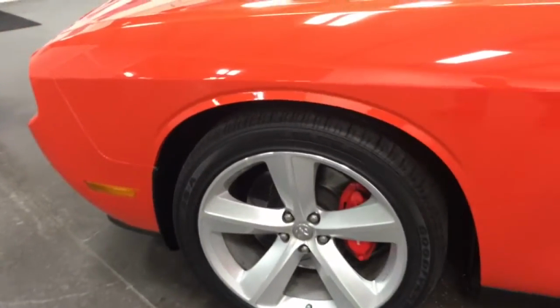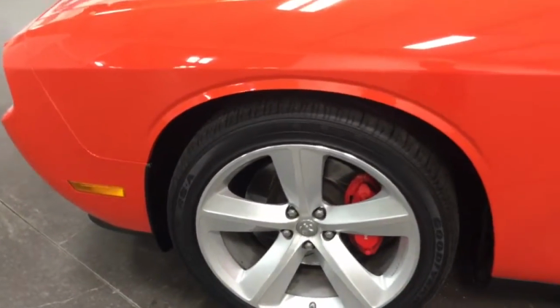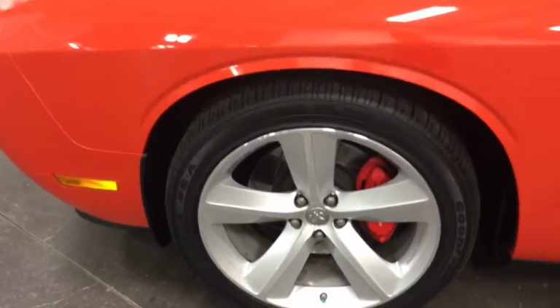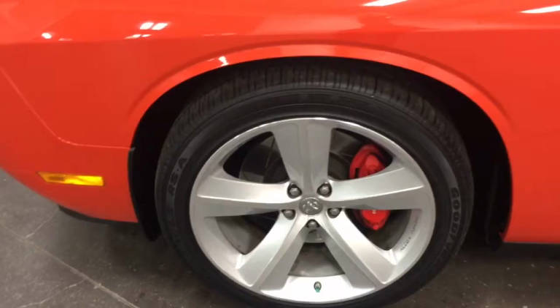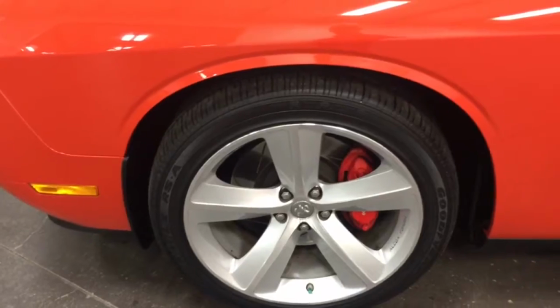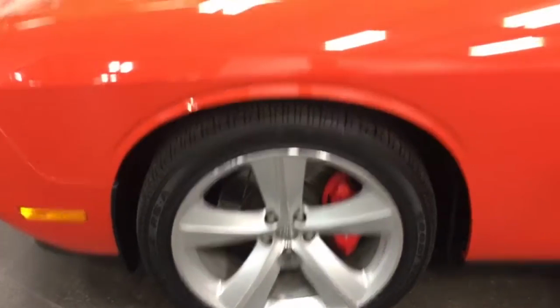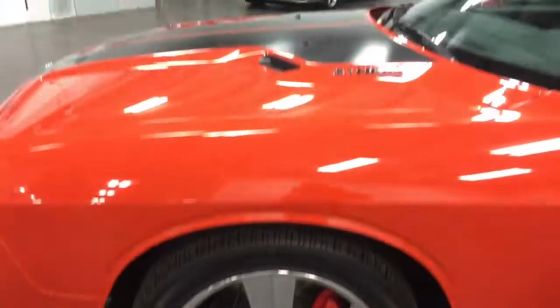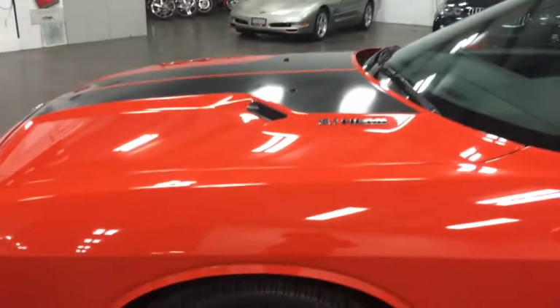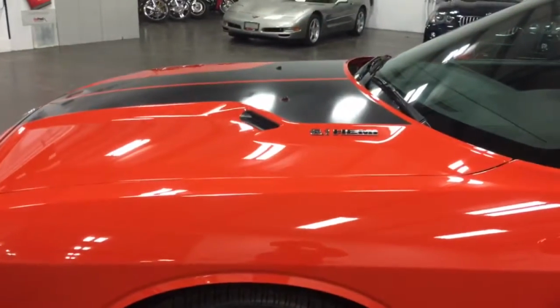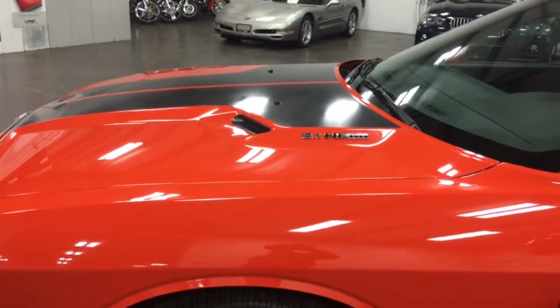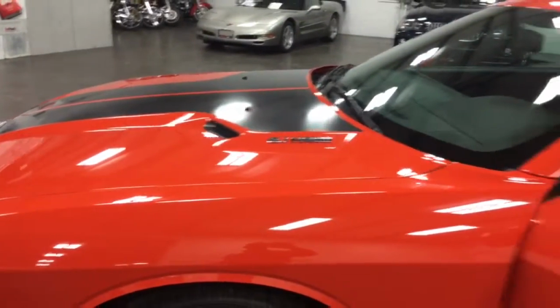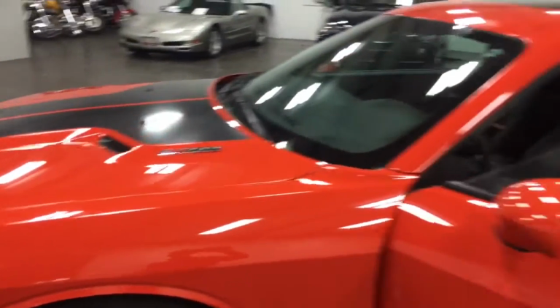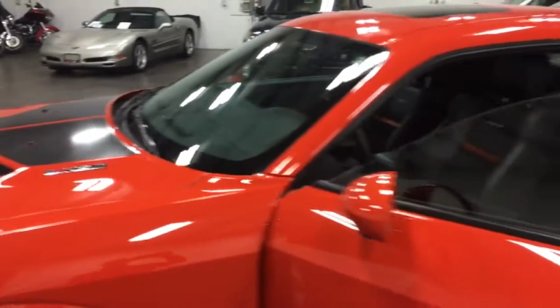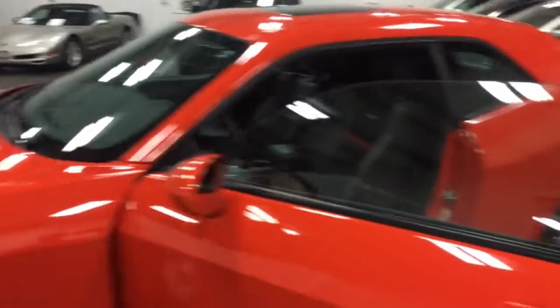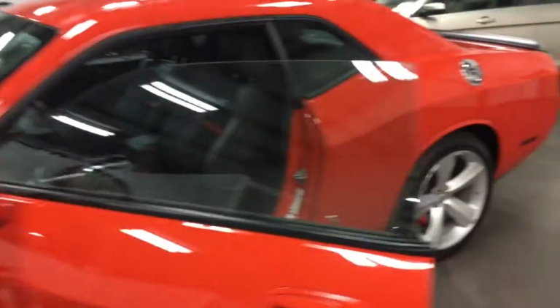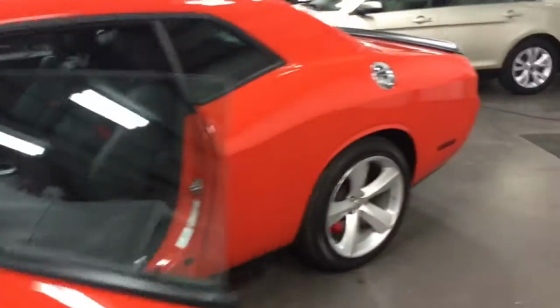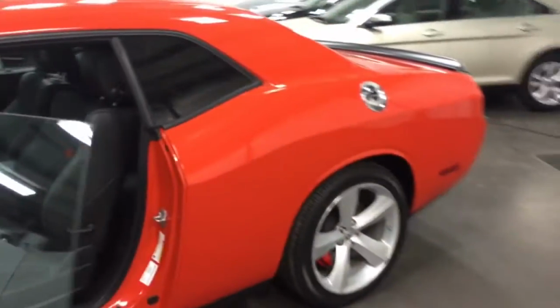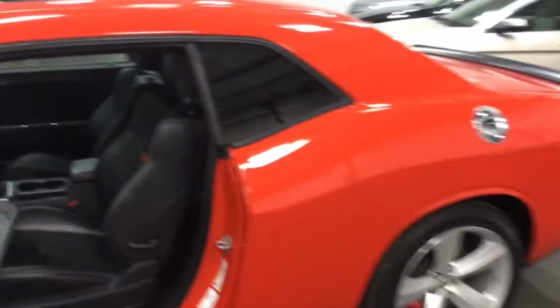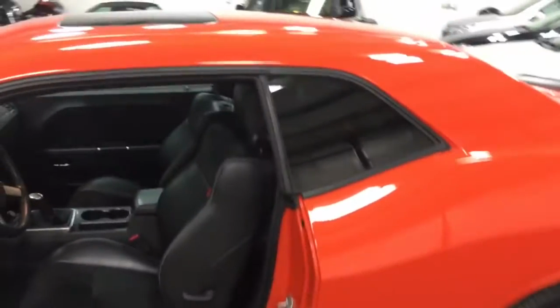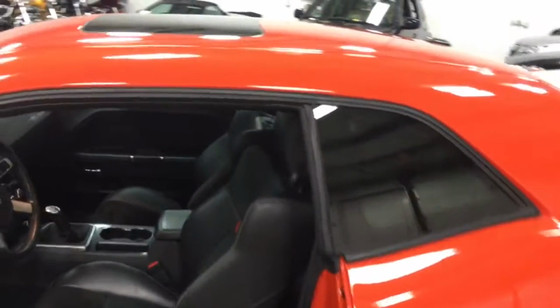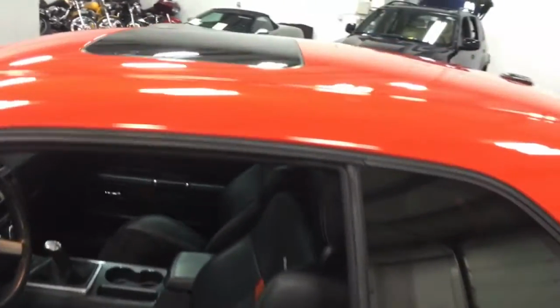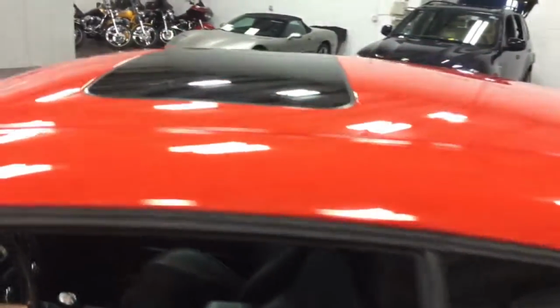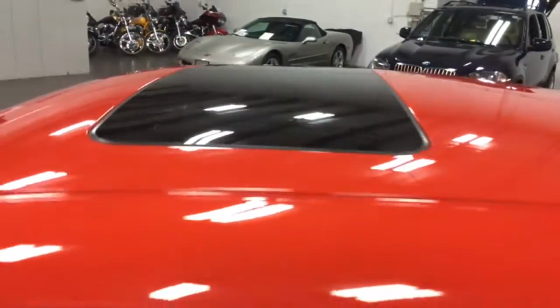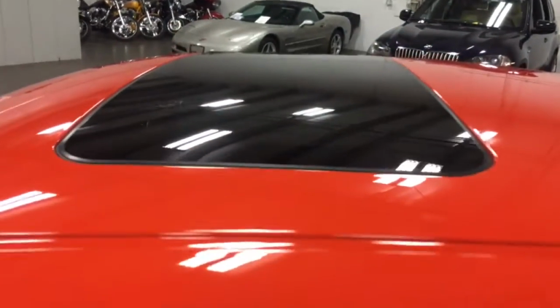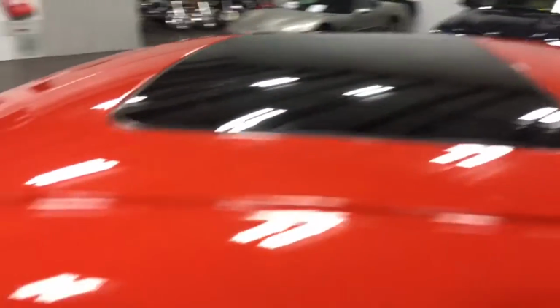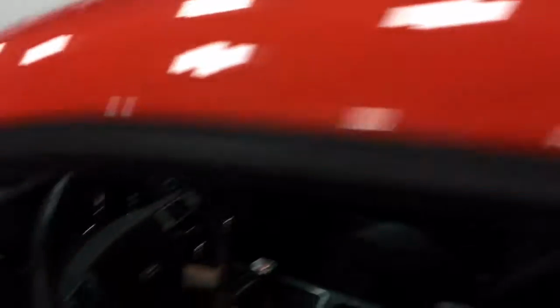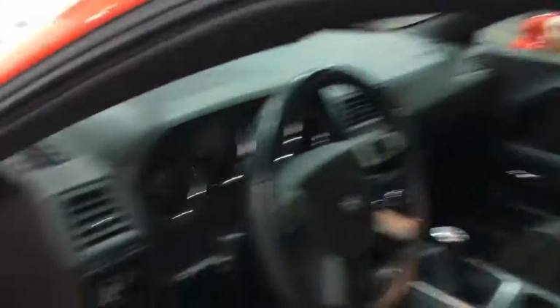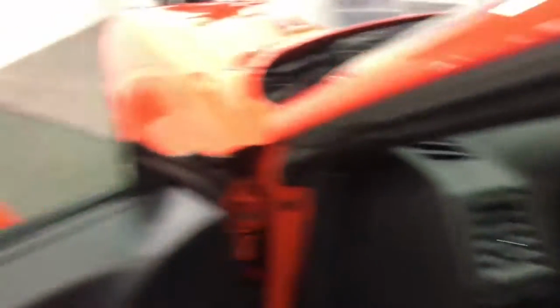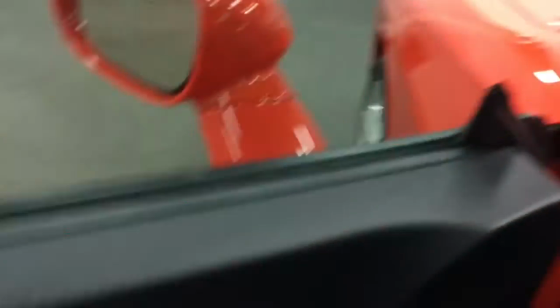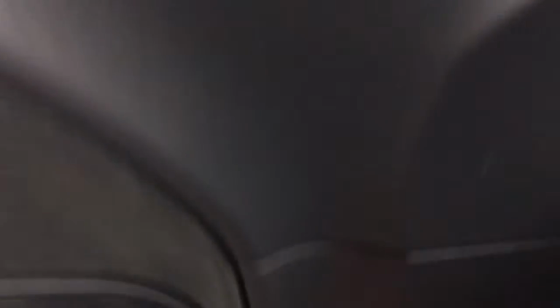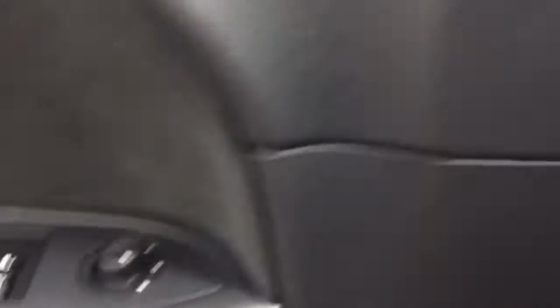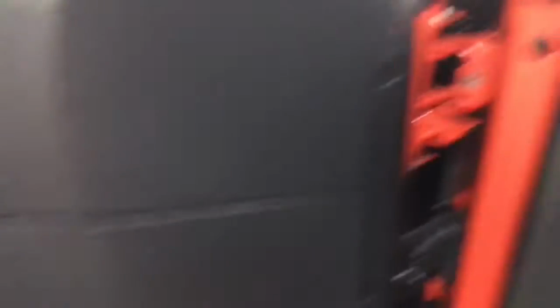There's the other wheel looking awesome. 6.1 liter Hemi — what a great-looking car. This one has a sunroof; many did not. This one does have the power sunroof. Let's climb in and have a look.